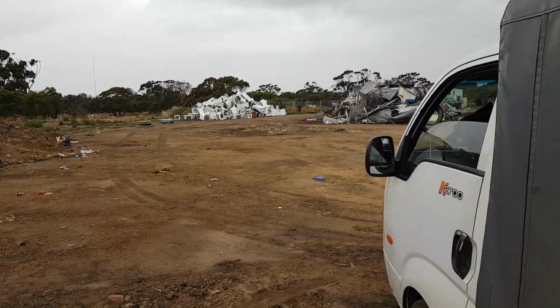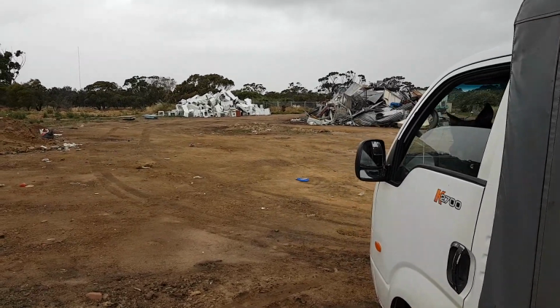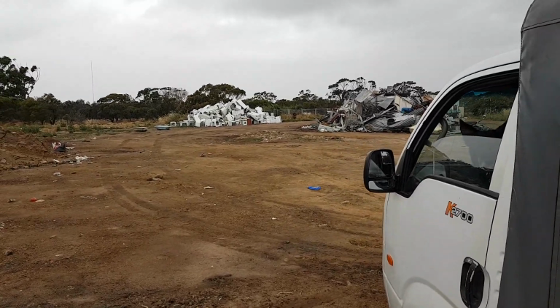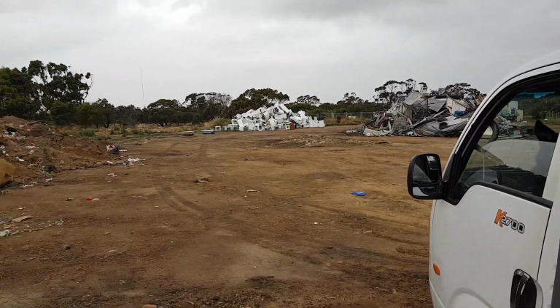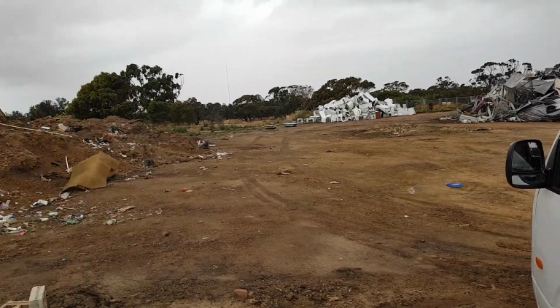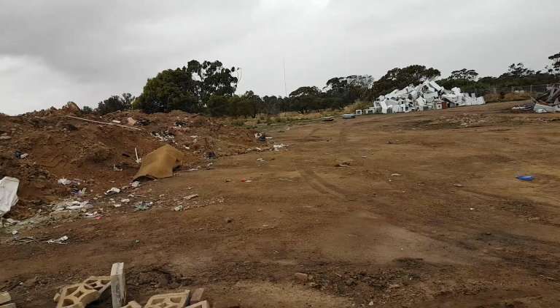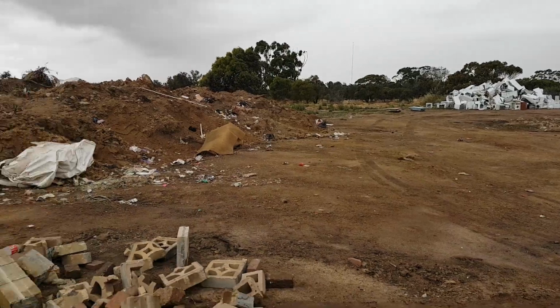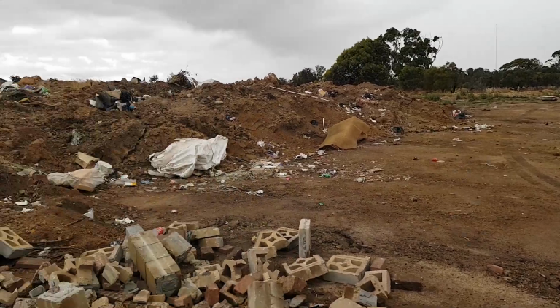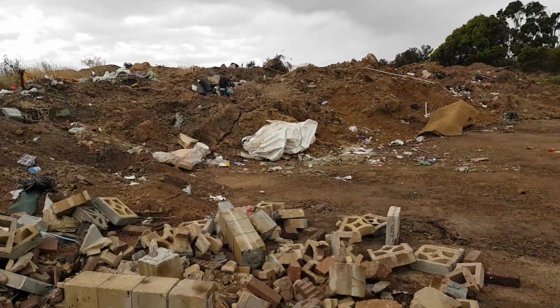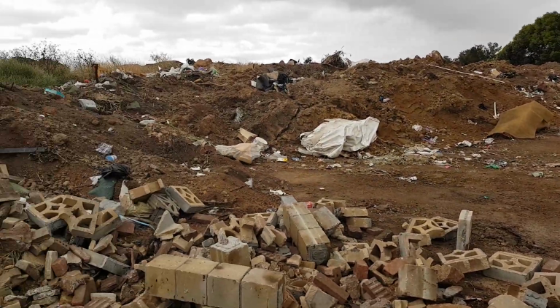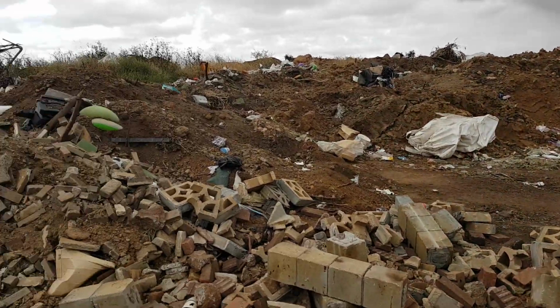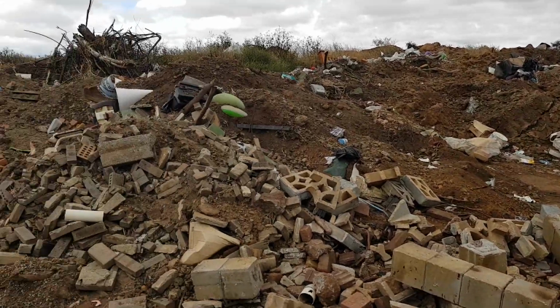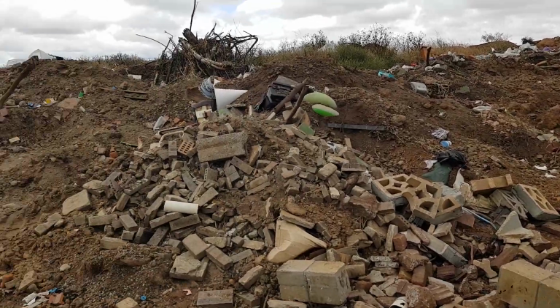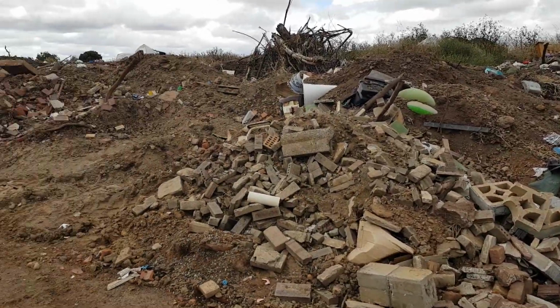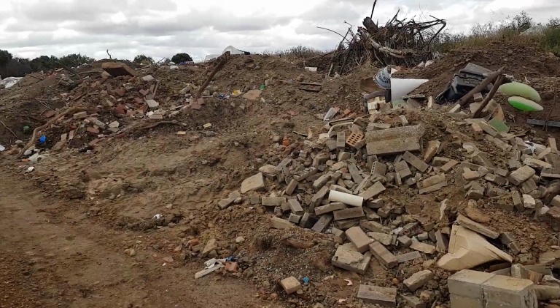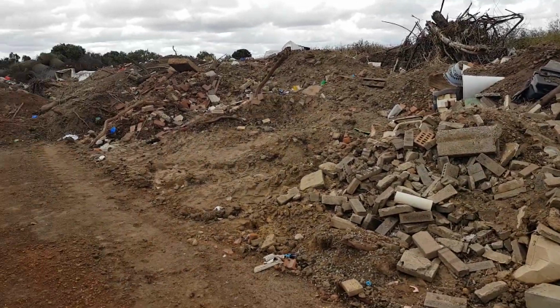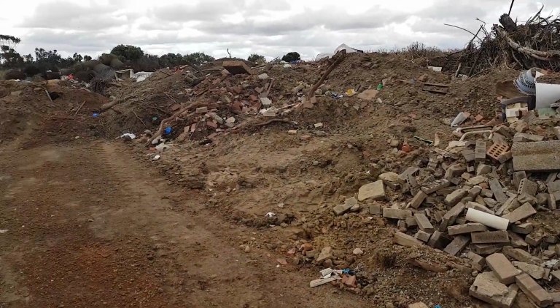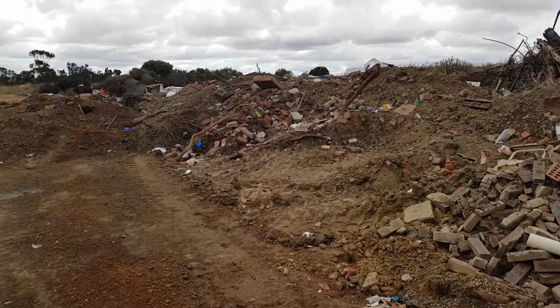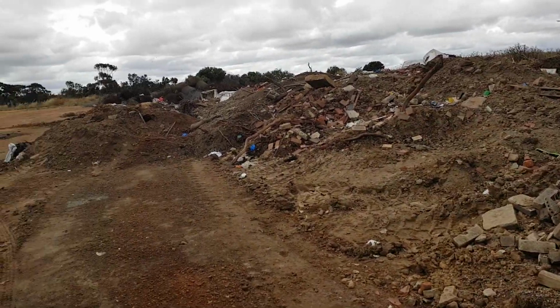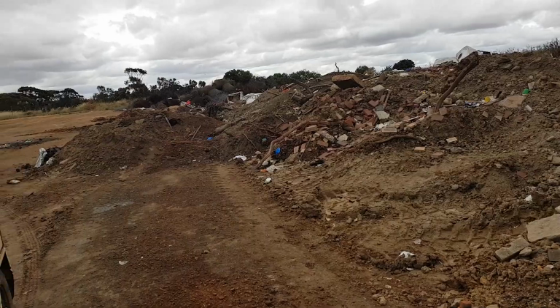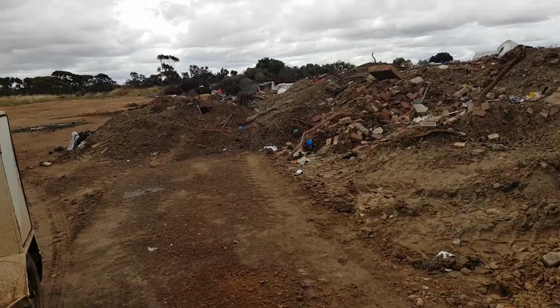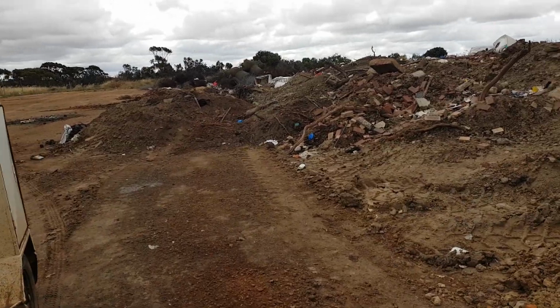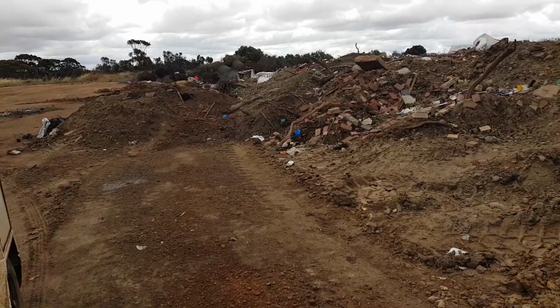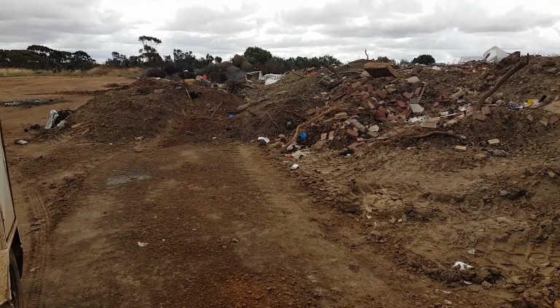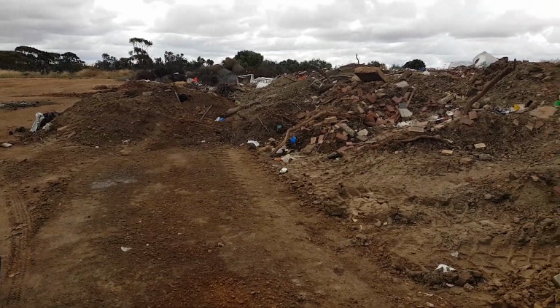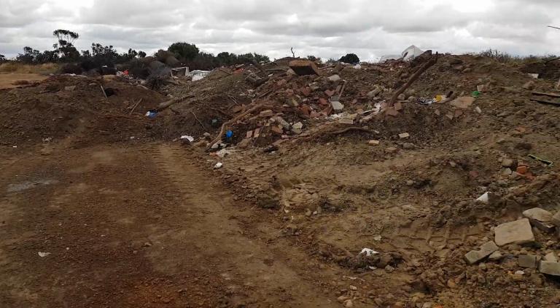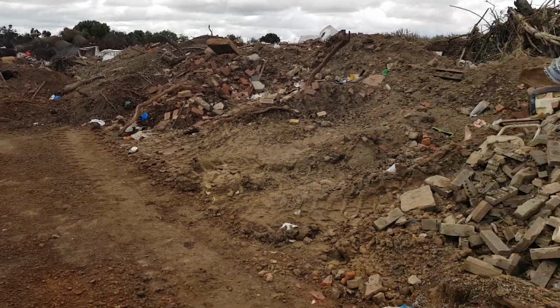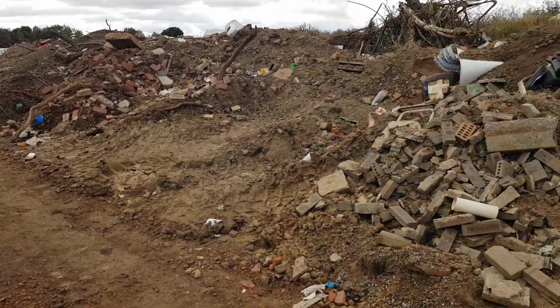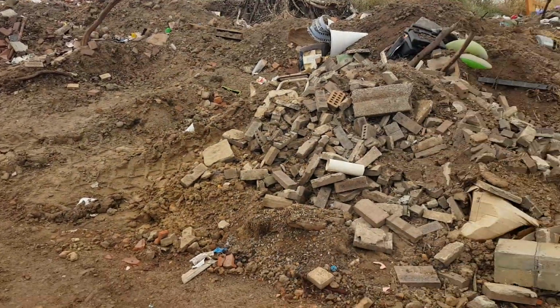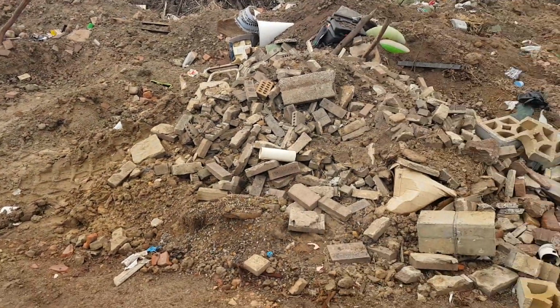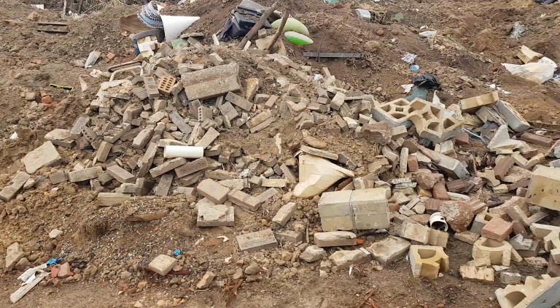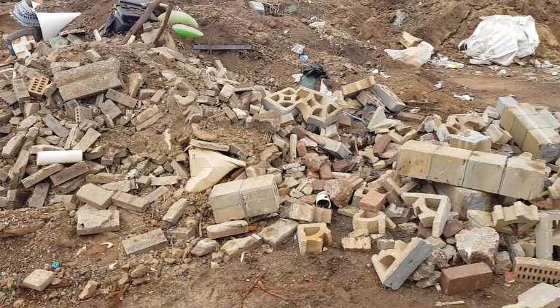I'm finding trash and treasure, relics, beautiful antique stuff — what people chuck out. I'm at the landfill section at the moment, and people have been dumping heaps of beautiful paving bricks and other bricks.